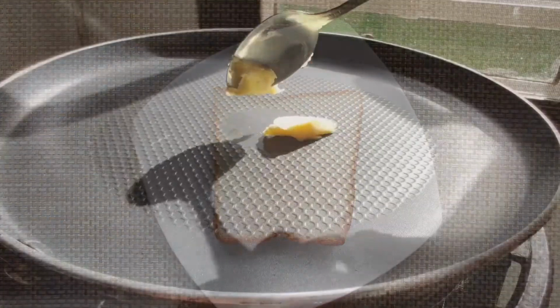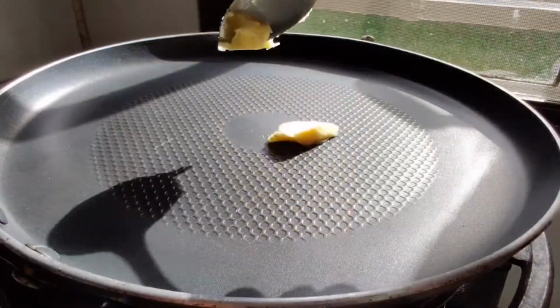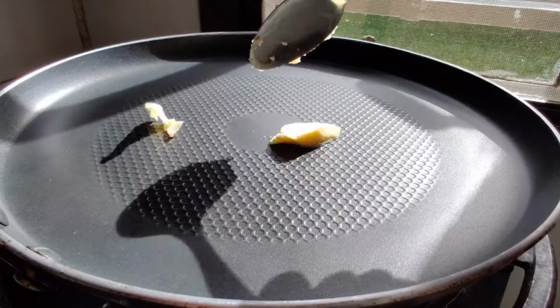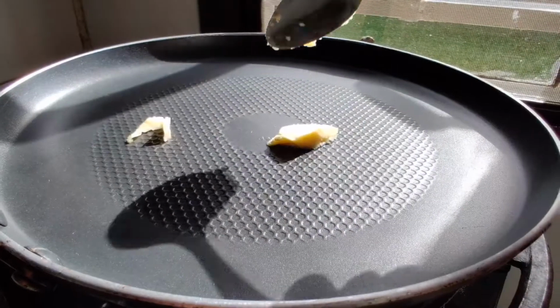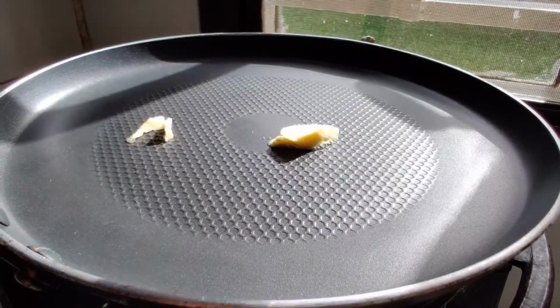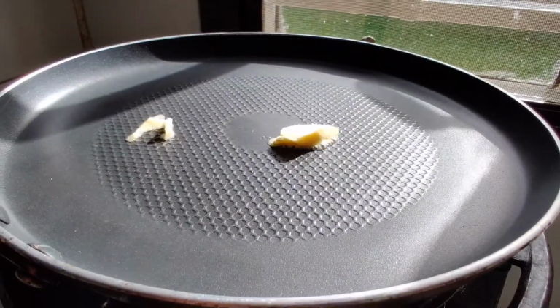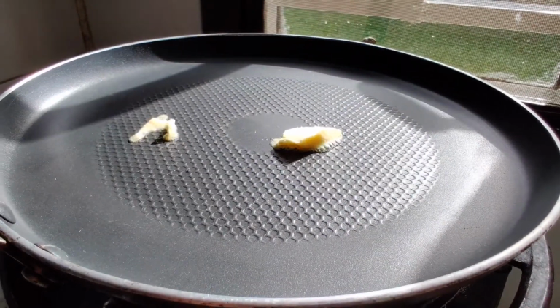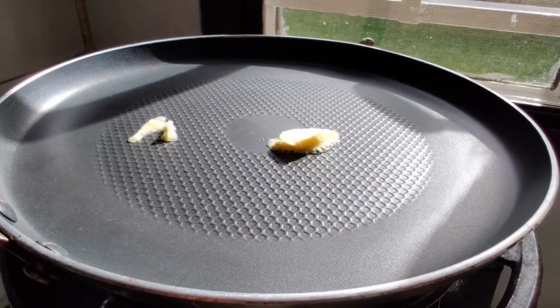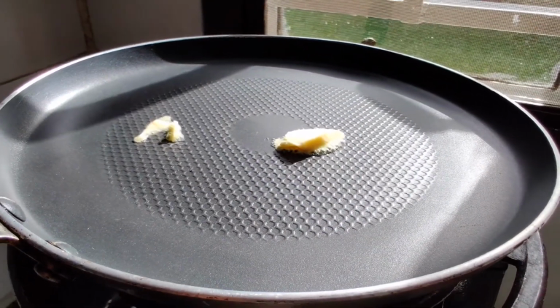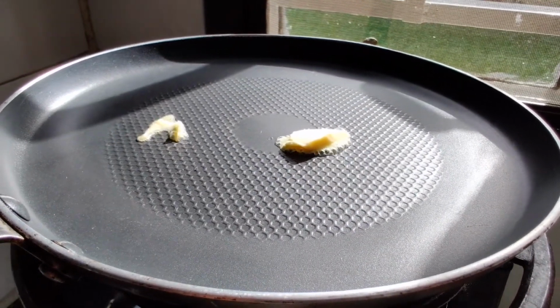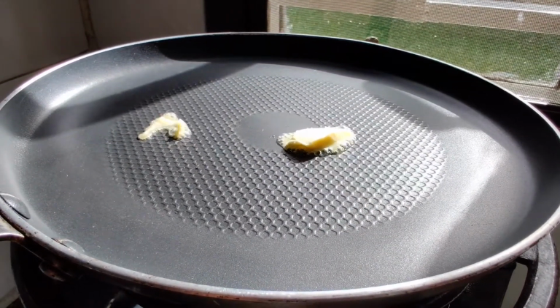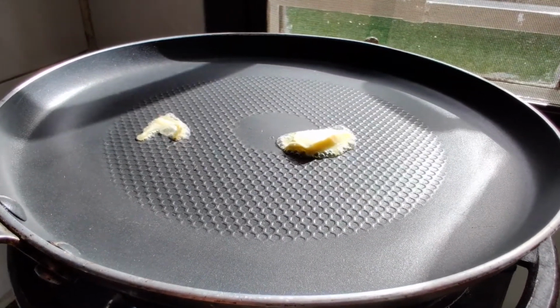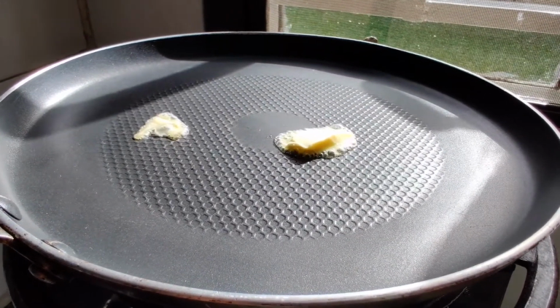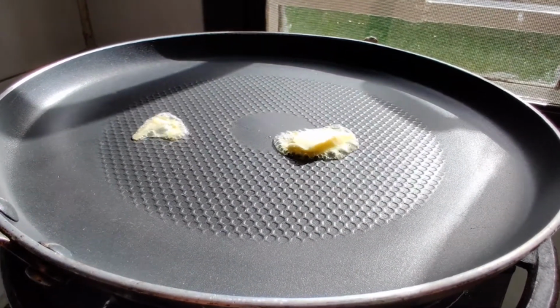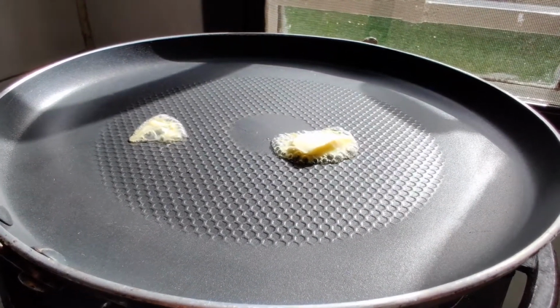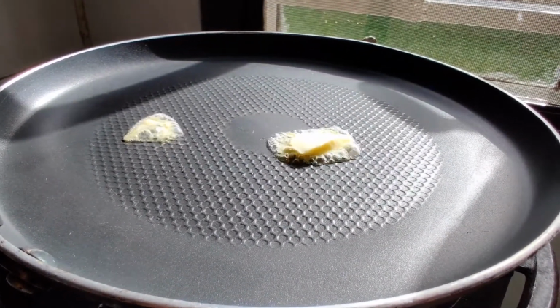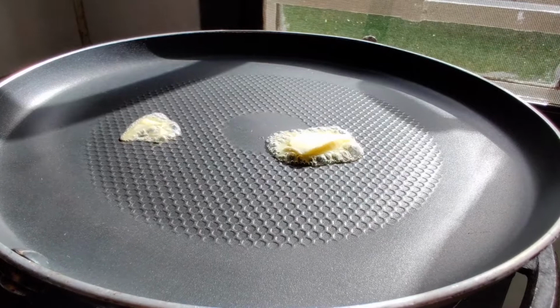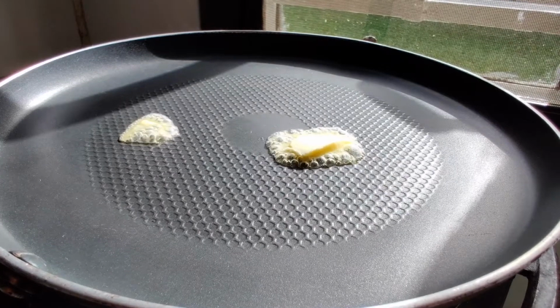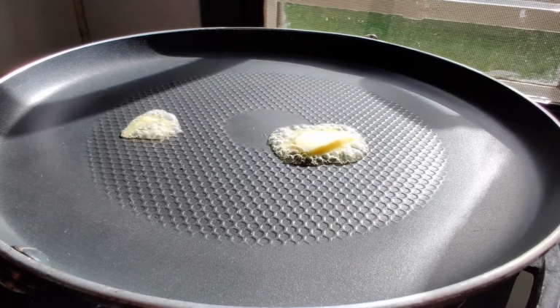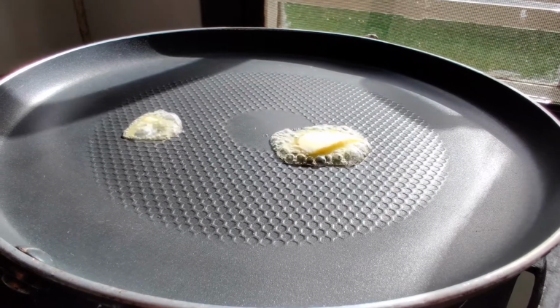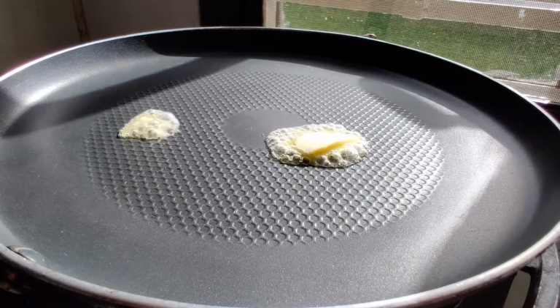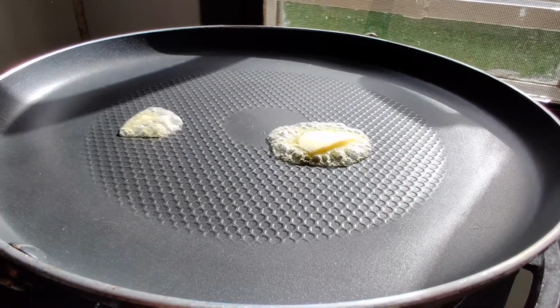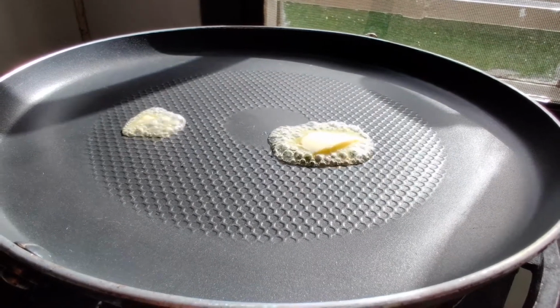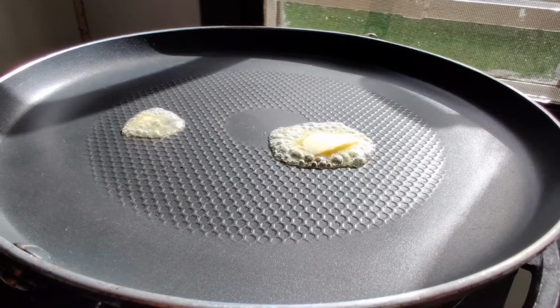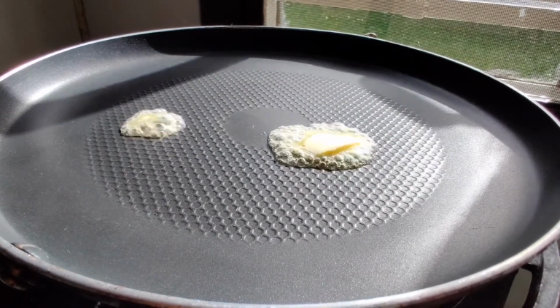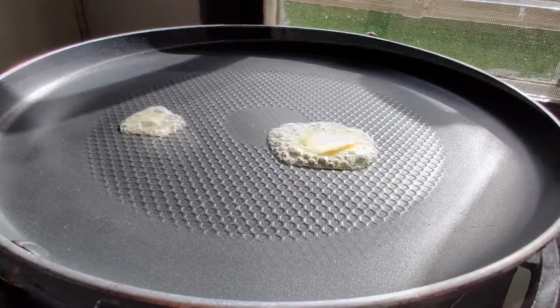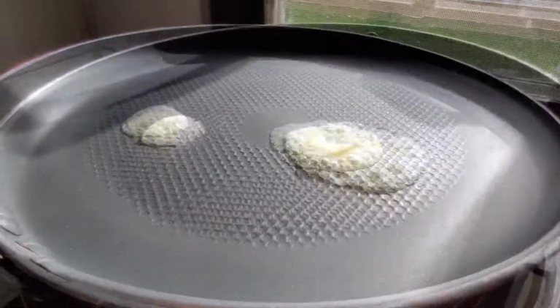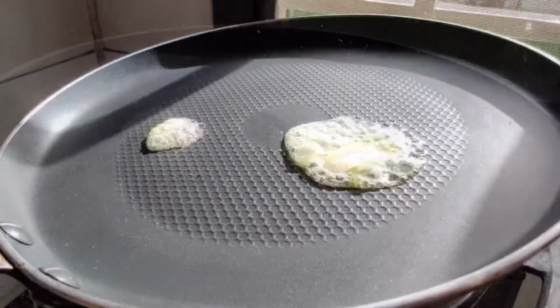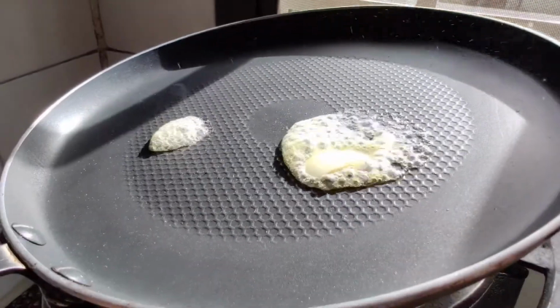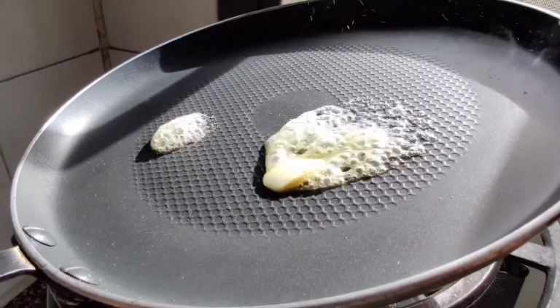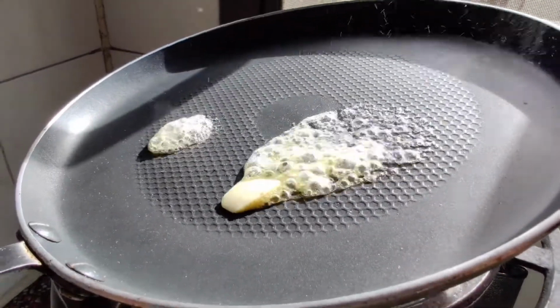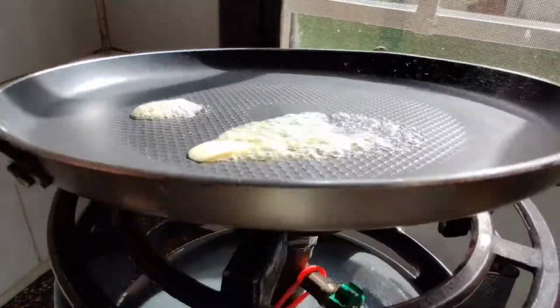On the other side, heat up a pan and add one tablespoon of butter. Let it melt nicely, then spread the butter.